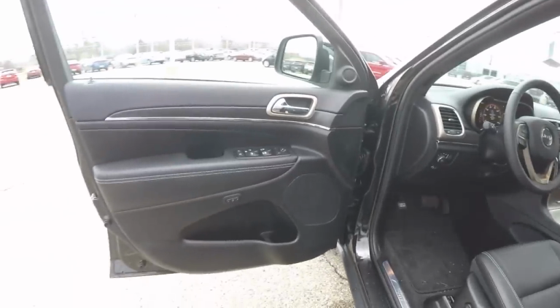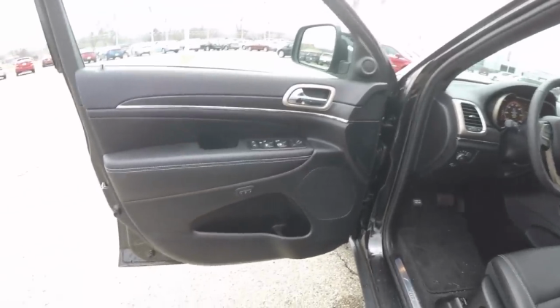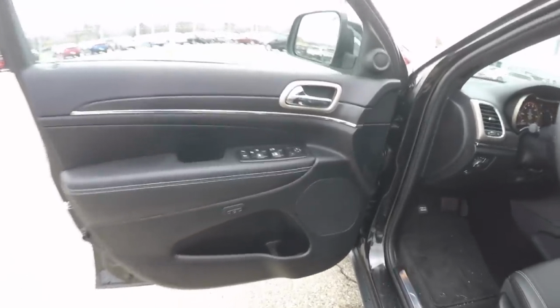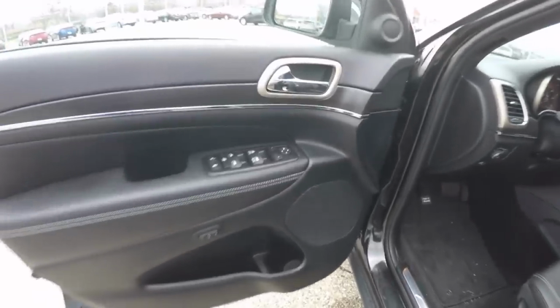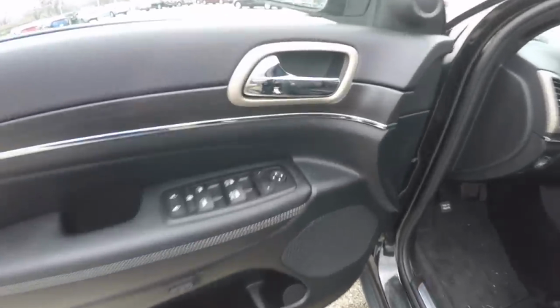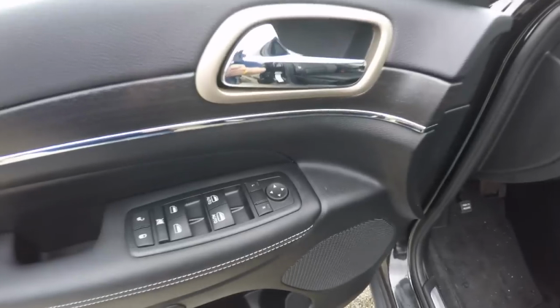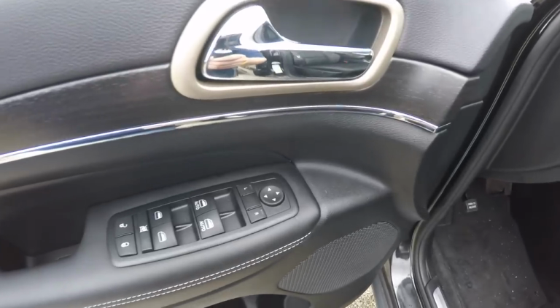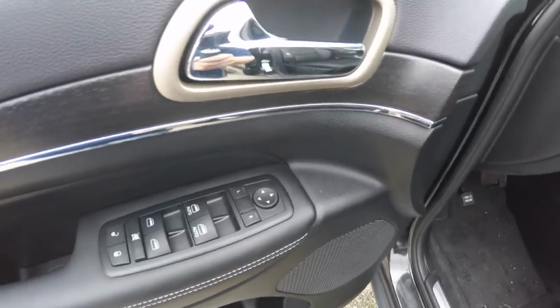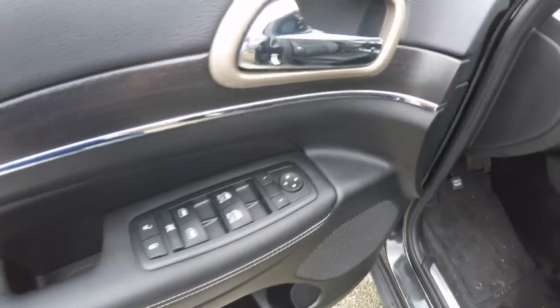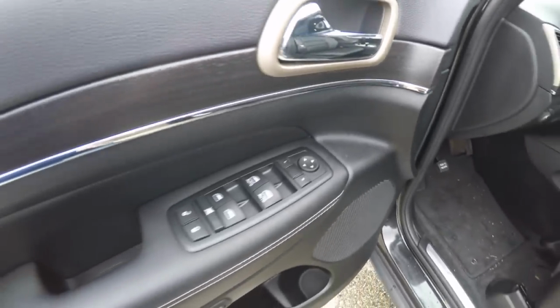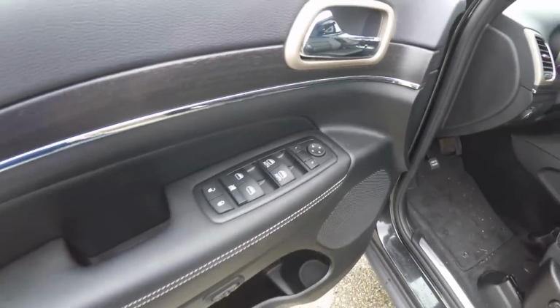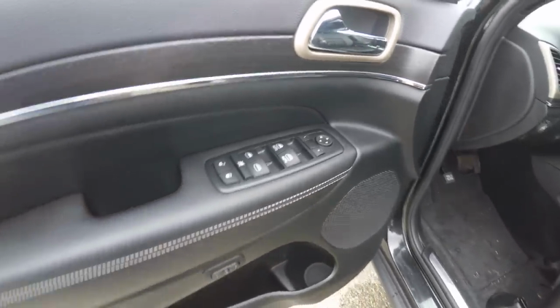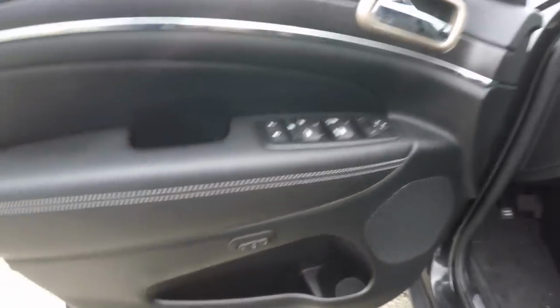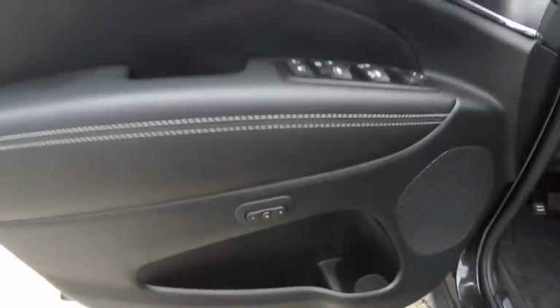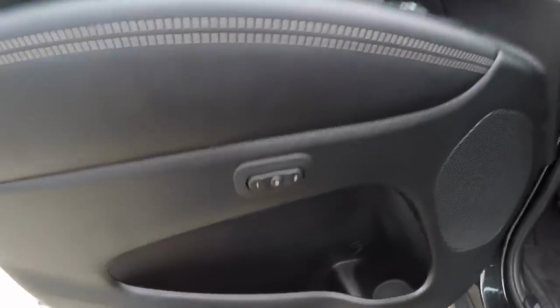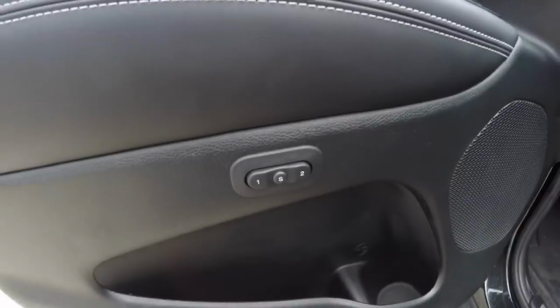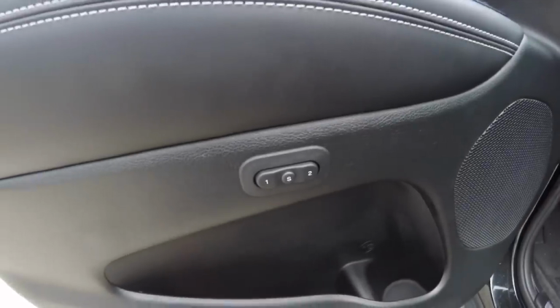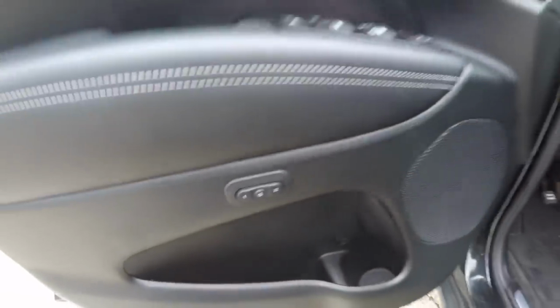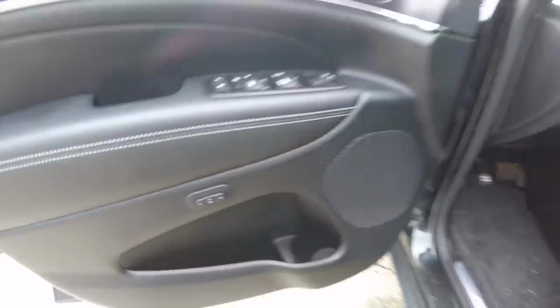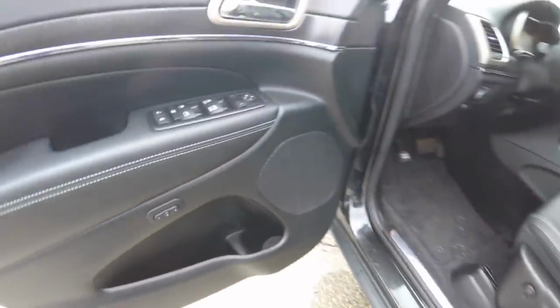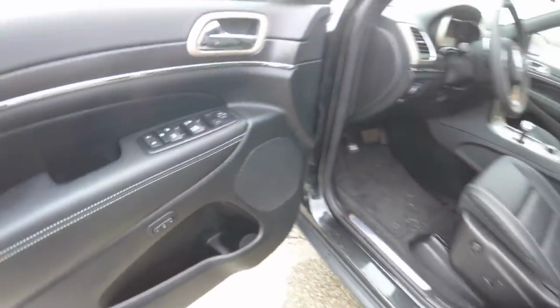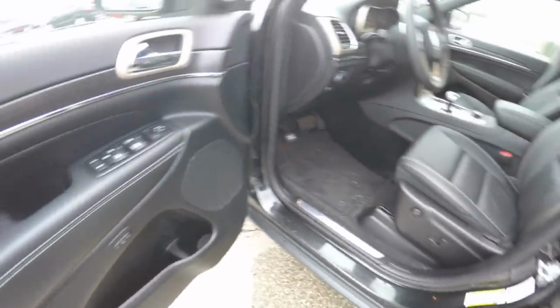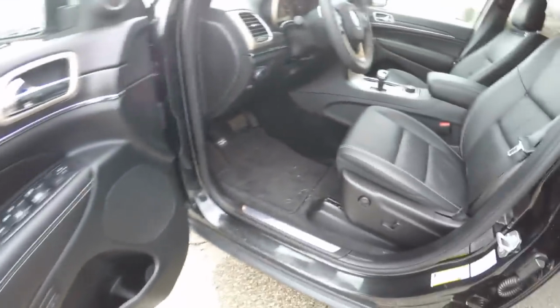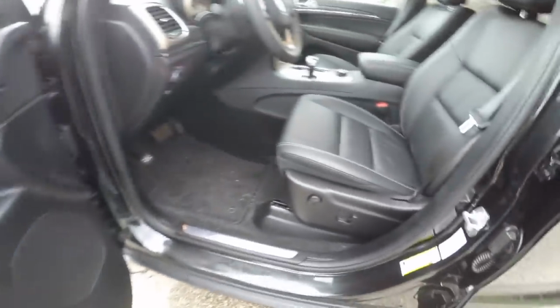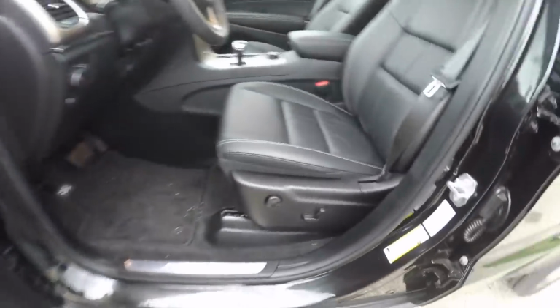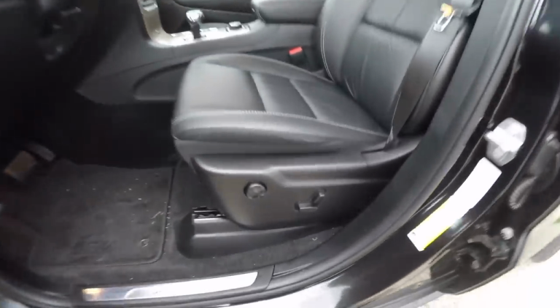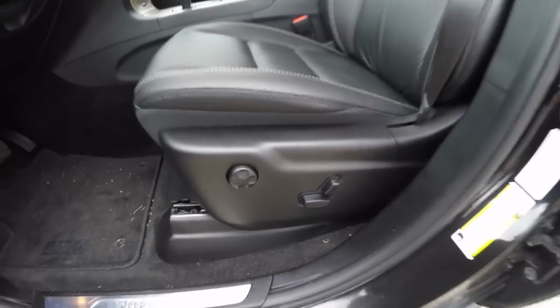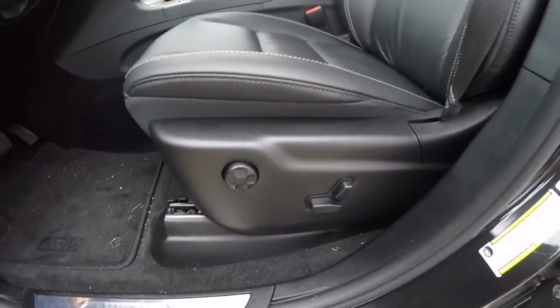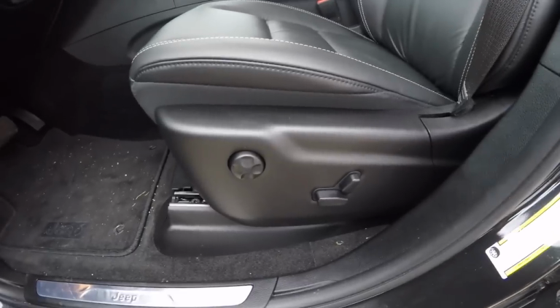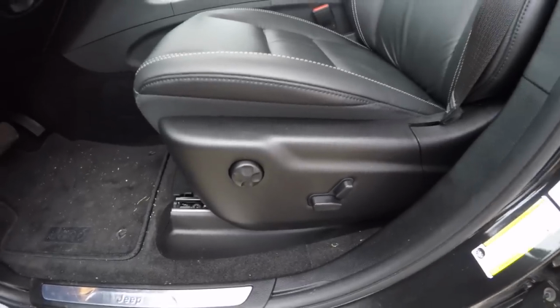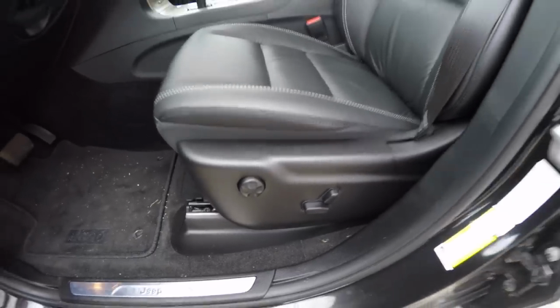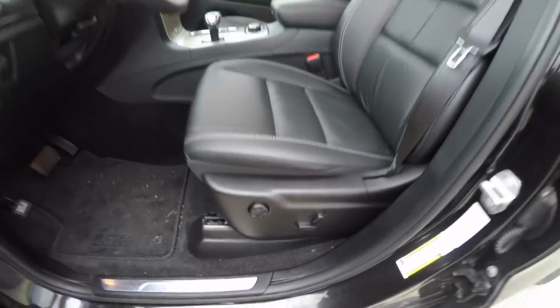Inside, we have power heated mirrors with driver-side auto-dim, power windows, and power door locks. The vehicle is also equipped with two-driver memory. It does have an eight-way power driver's seat with four-way adjustable lumbar support.